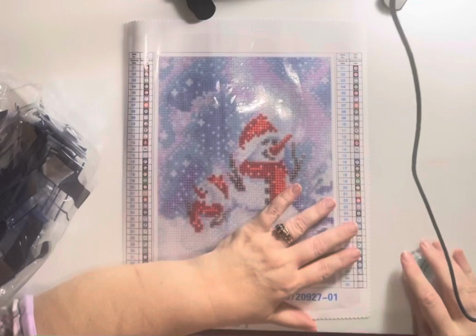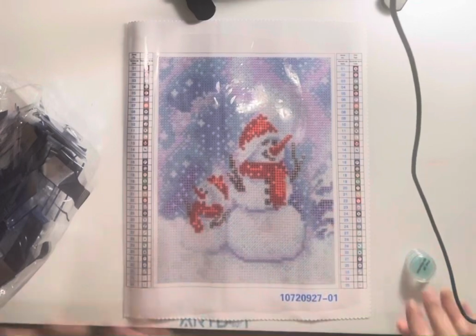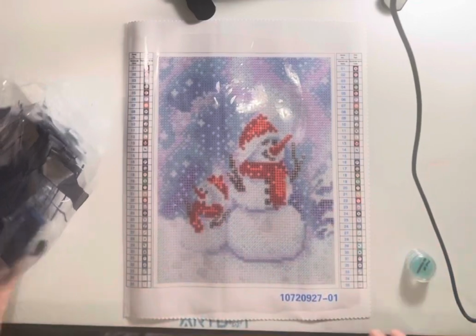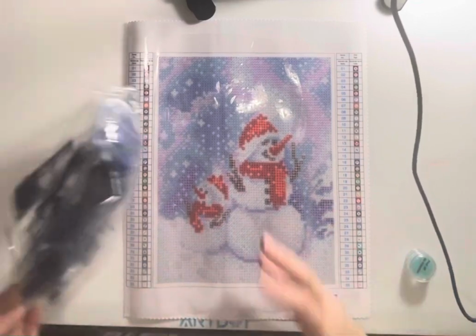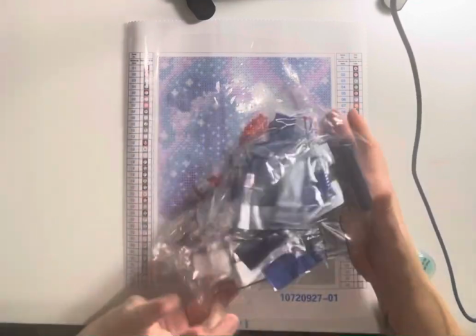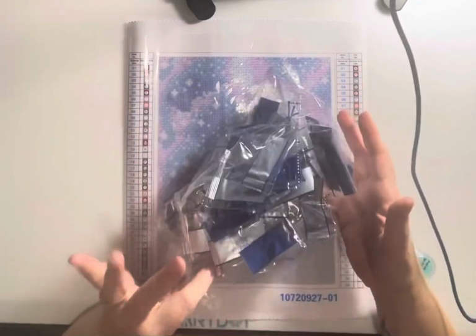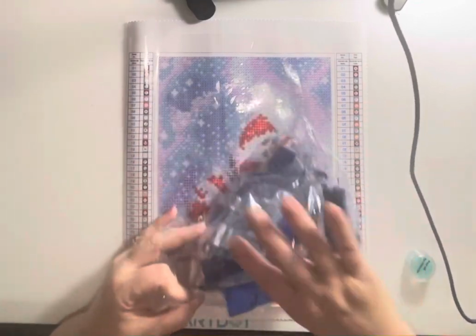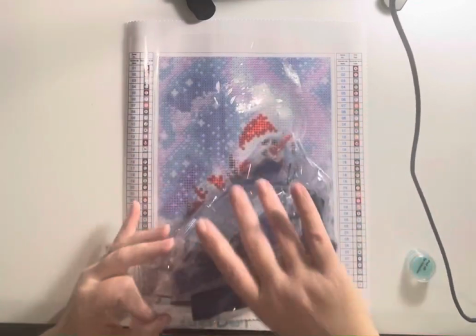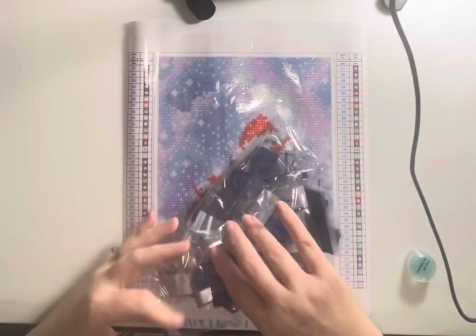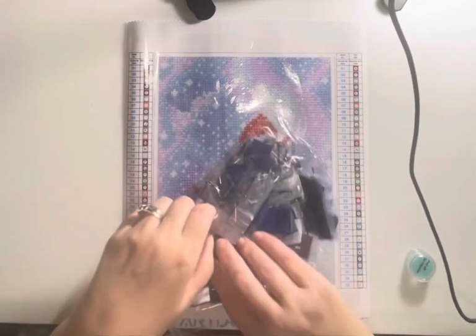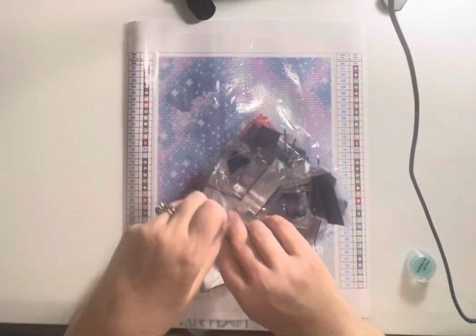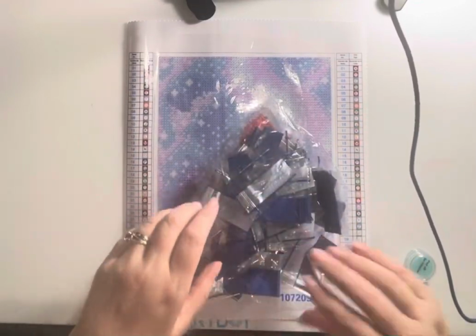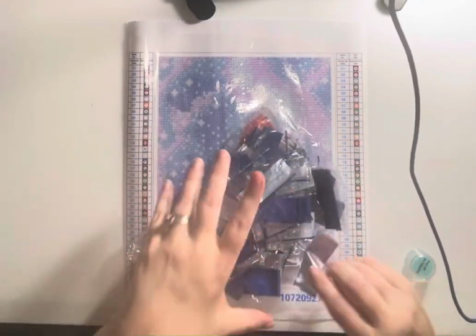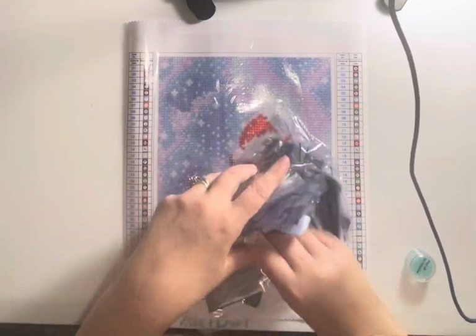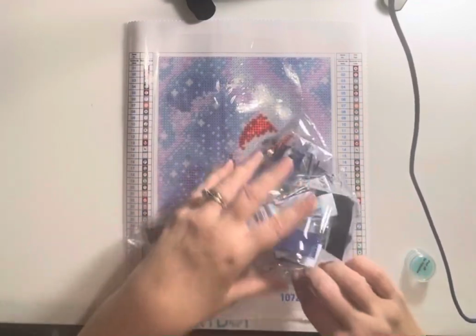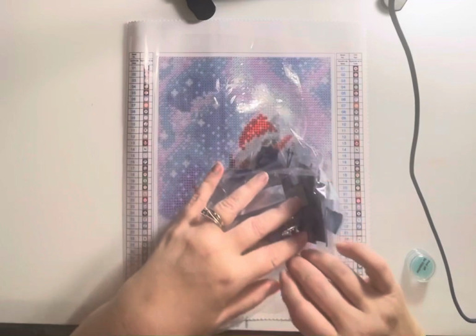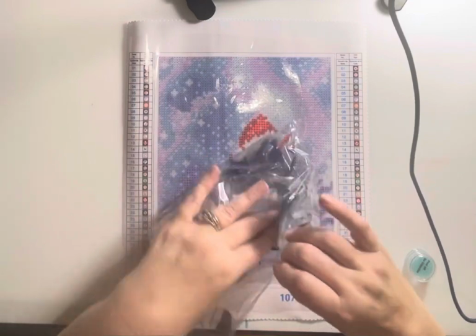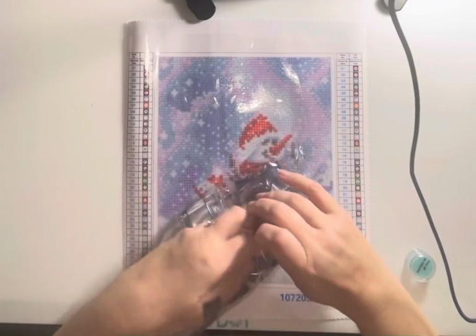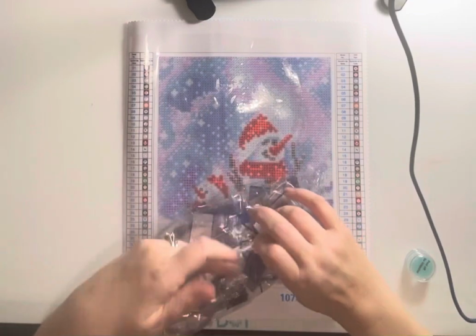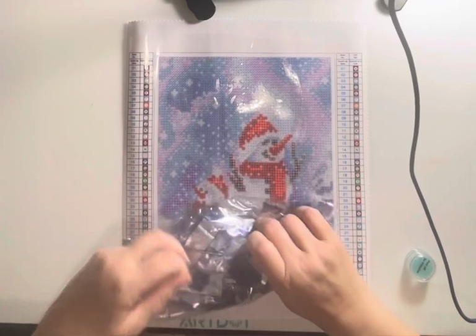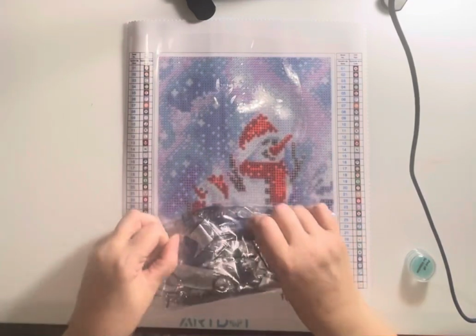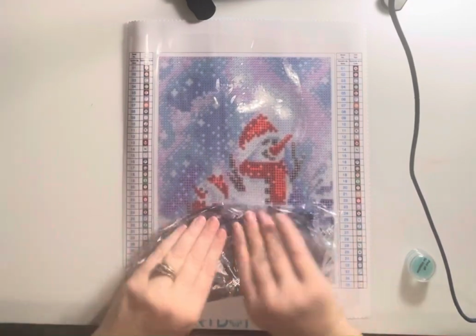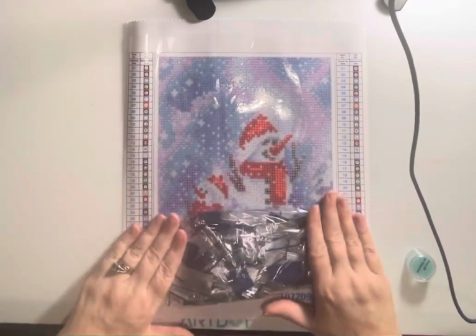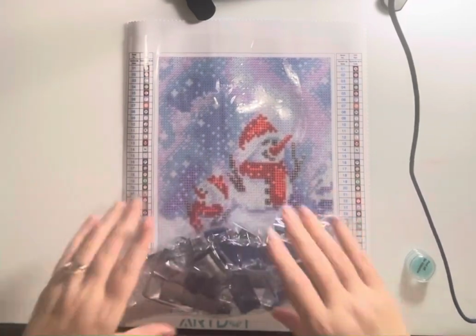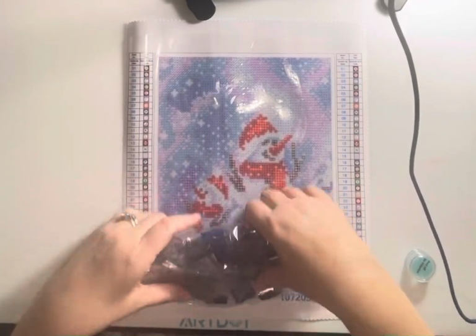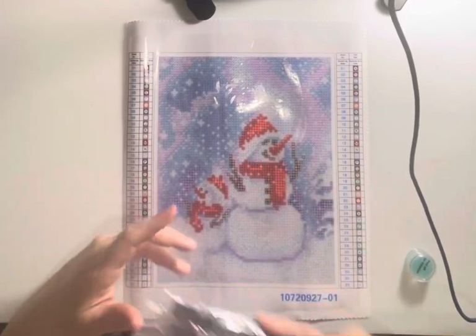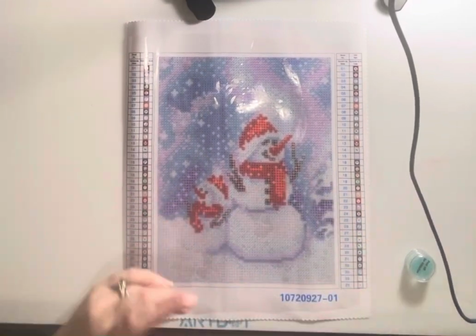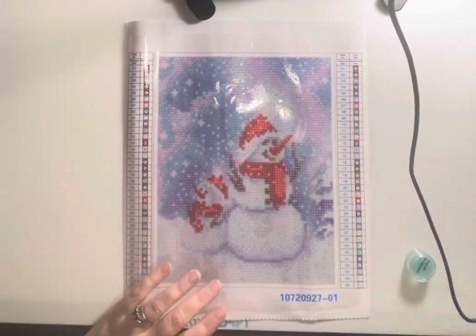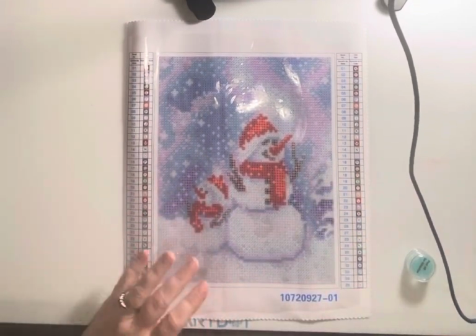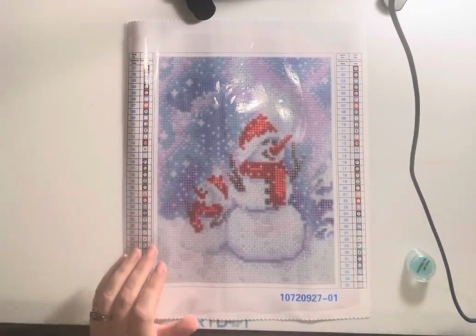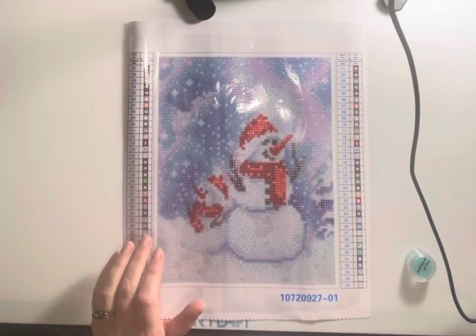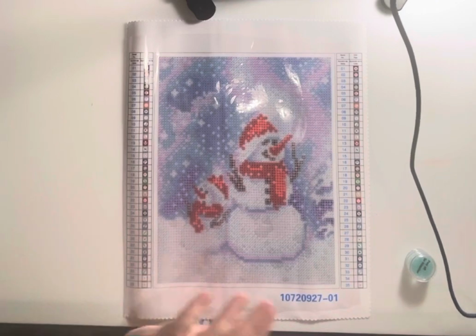This is all my trash. I saved the bag that the drills come sealed in, and then I can put all the trash in there and kind of seal it — it keeps it from making a mess.